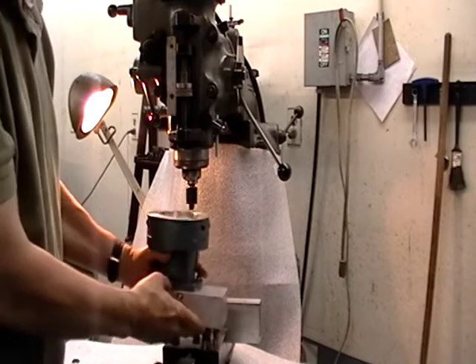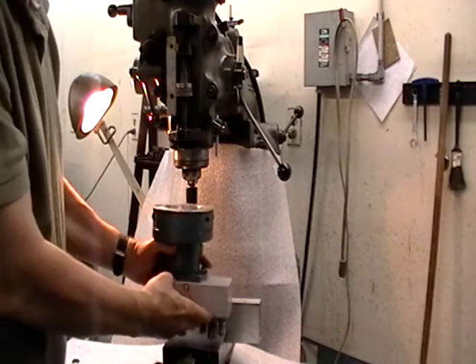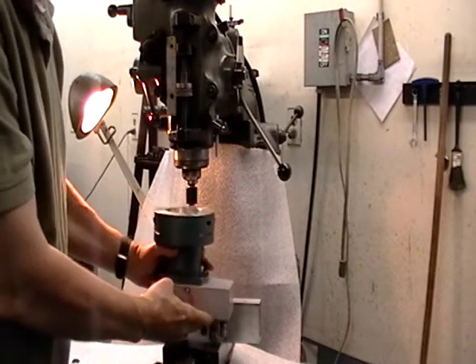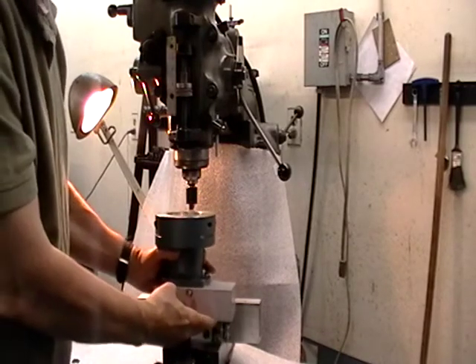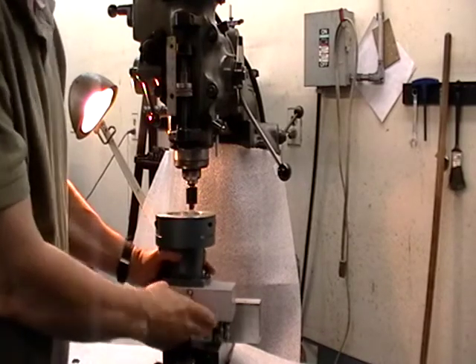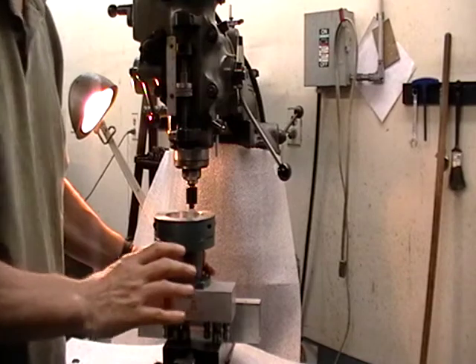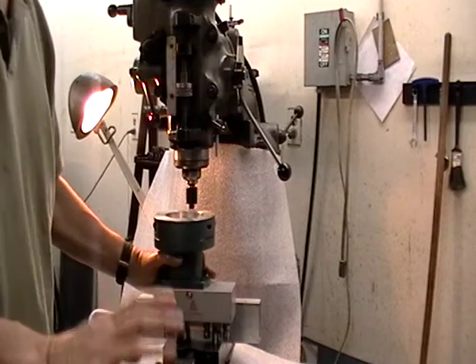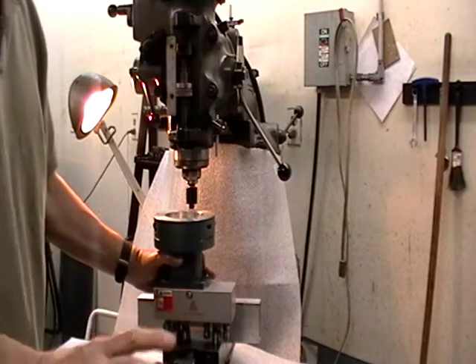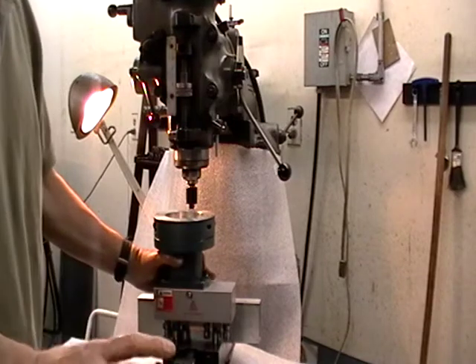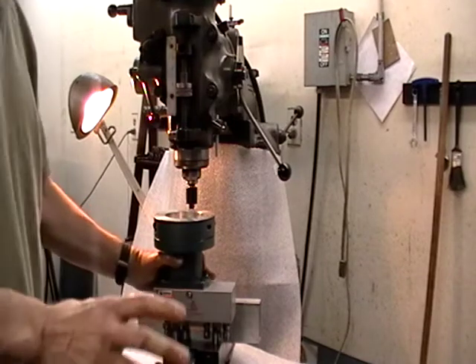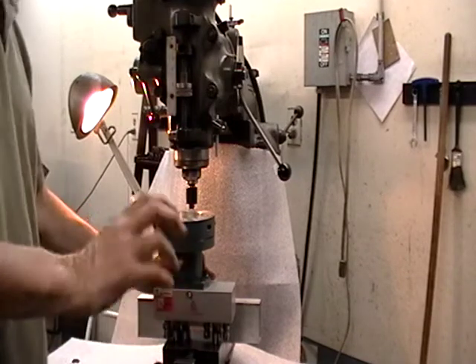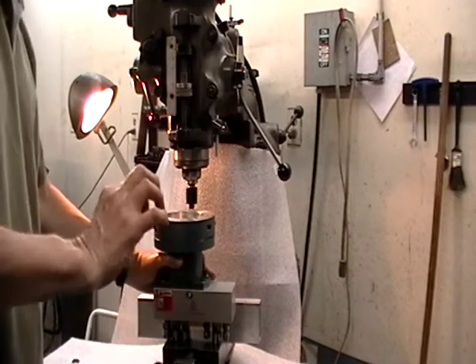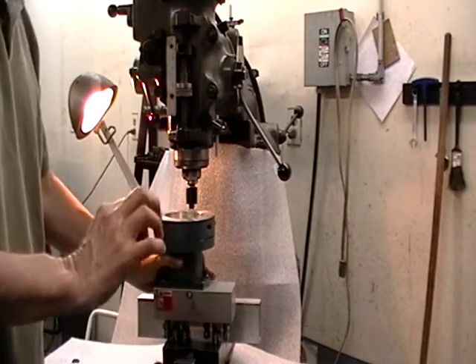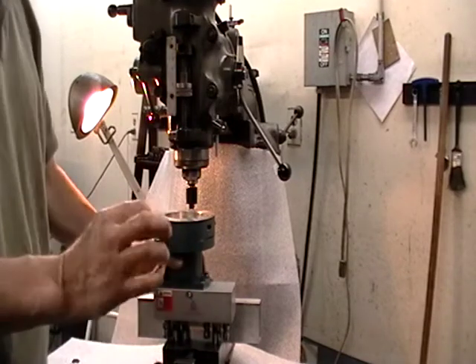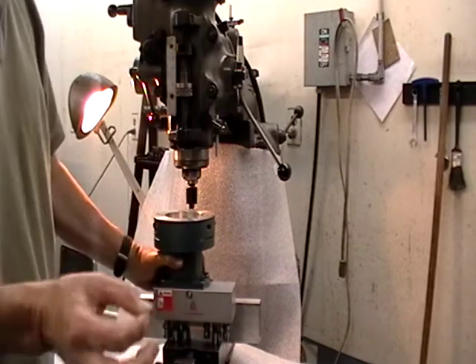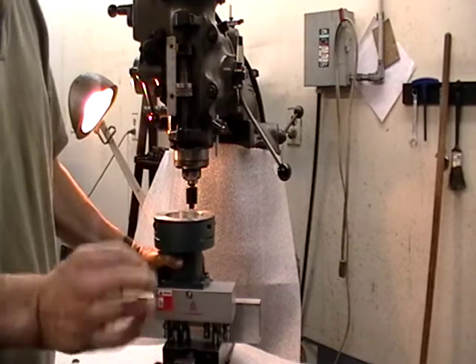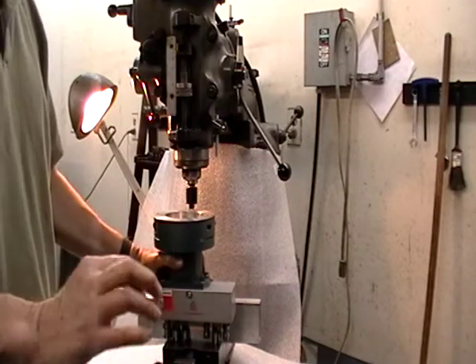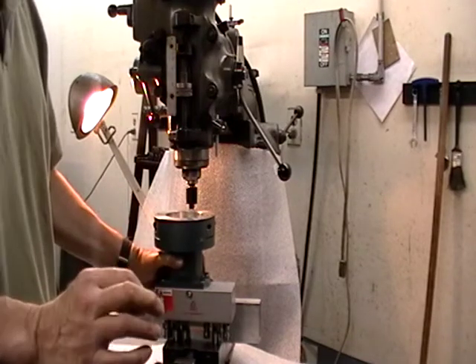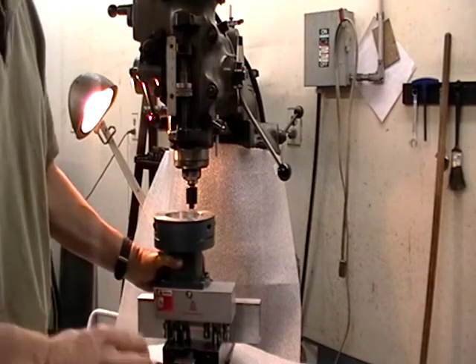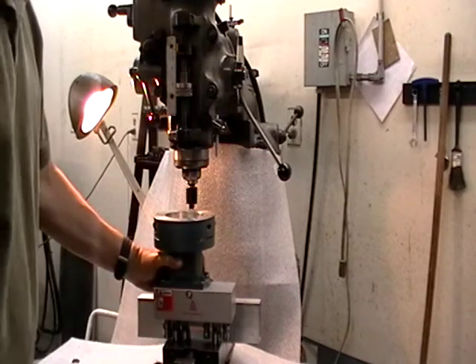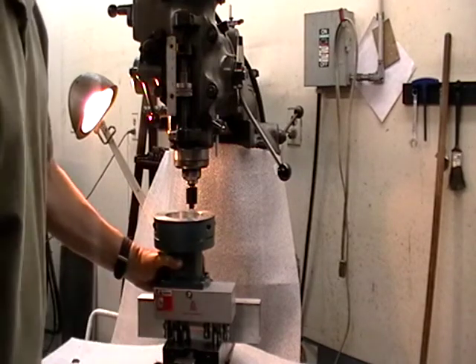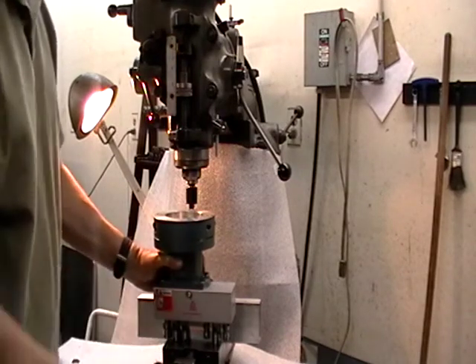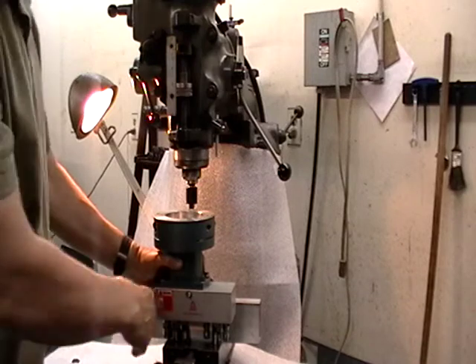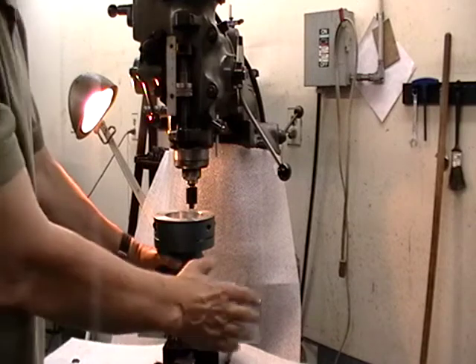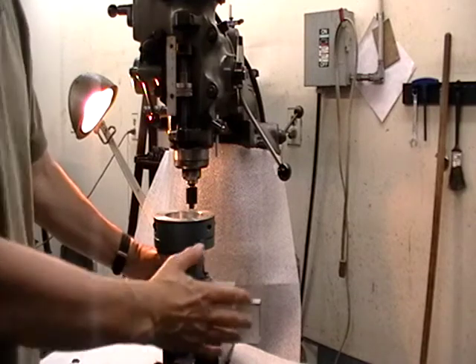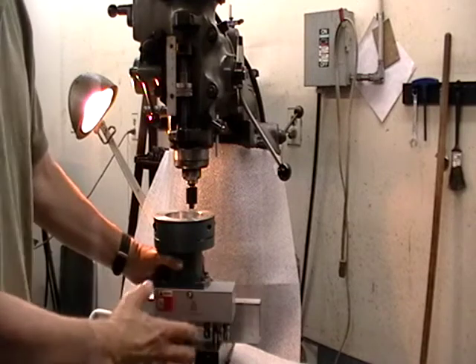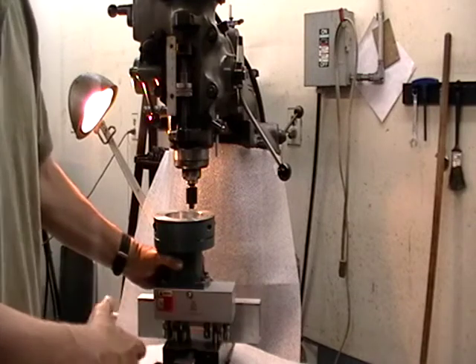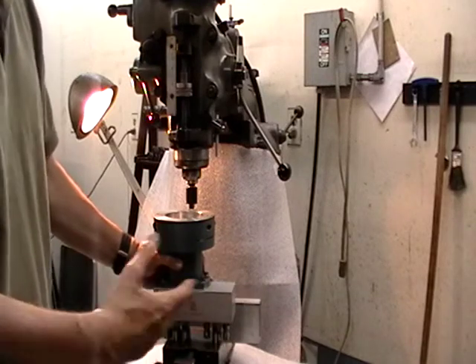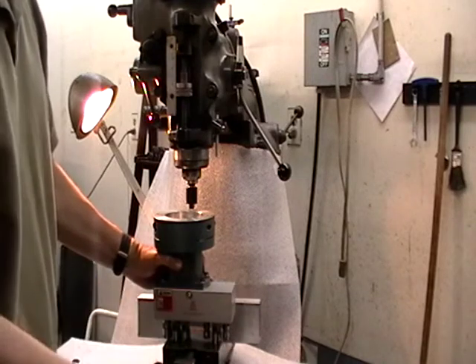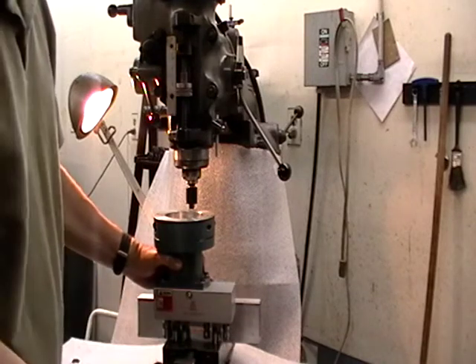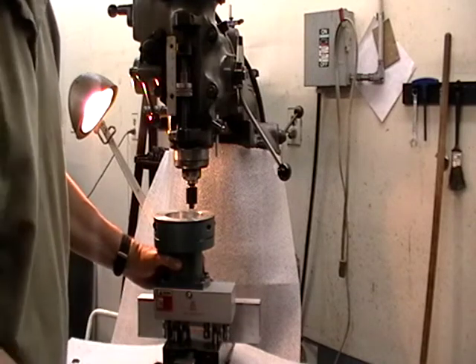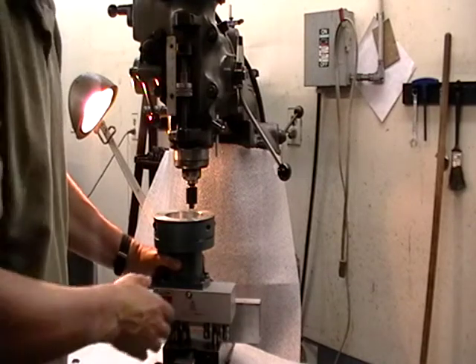it's pretty much aligned. You may have to tweak it a little bit — 10, 15 thousandths — and you can put a dial indicator on the front of this, and it's pretty straightforward to do.